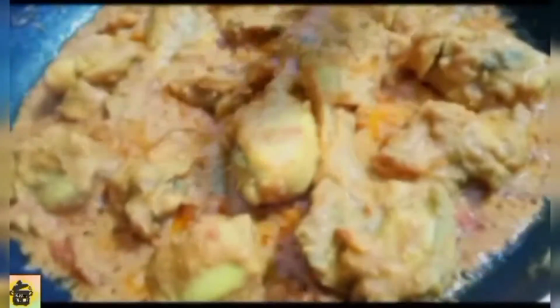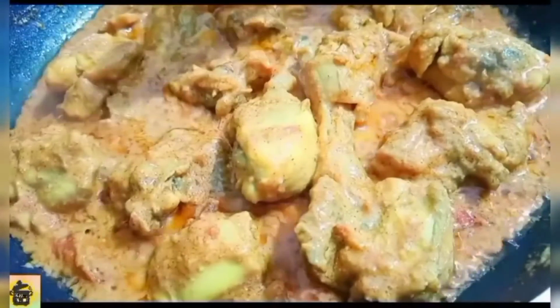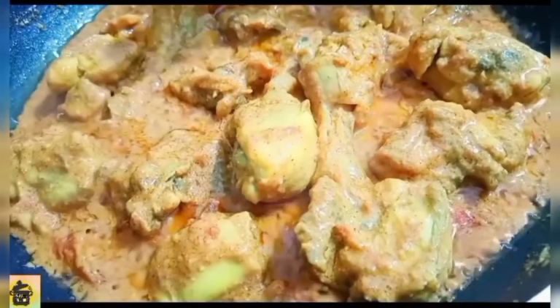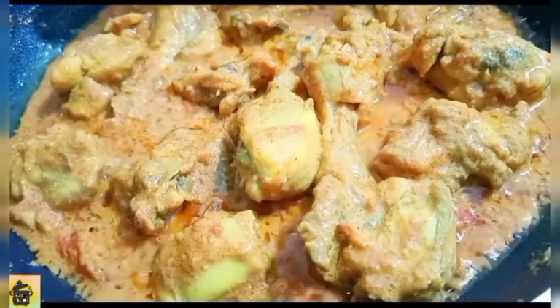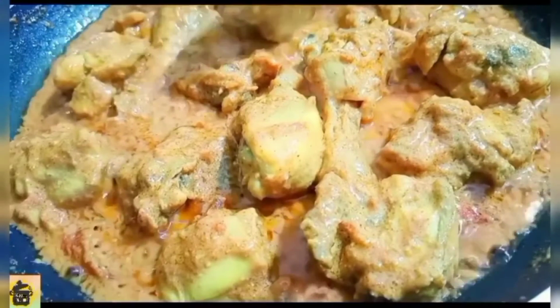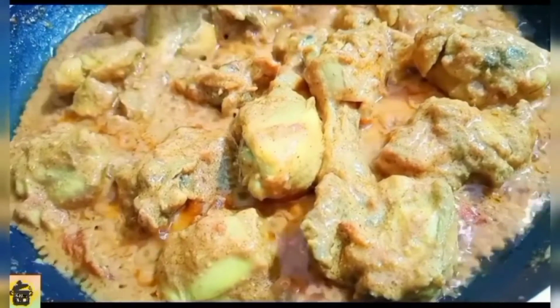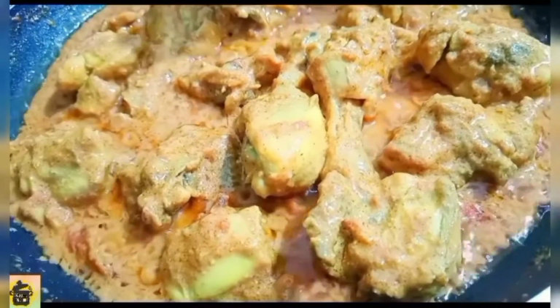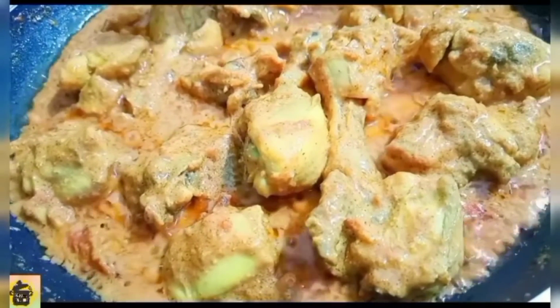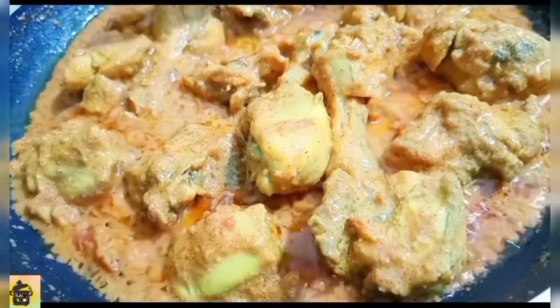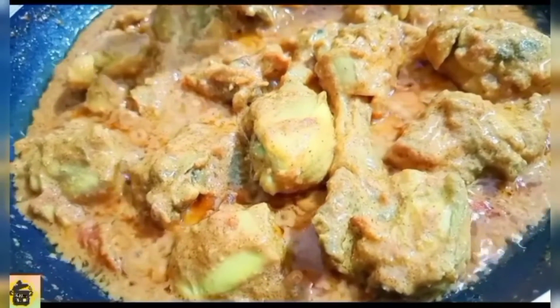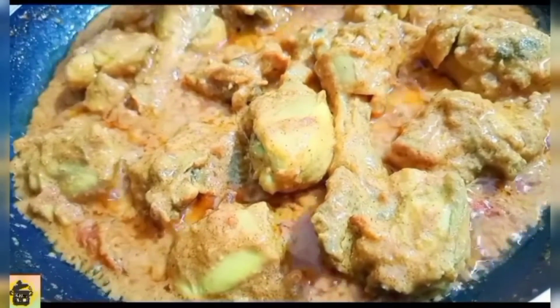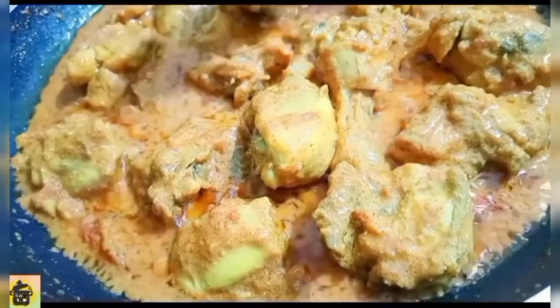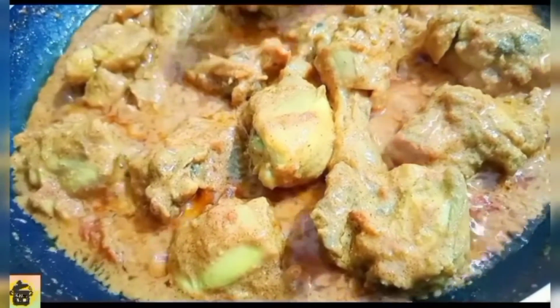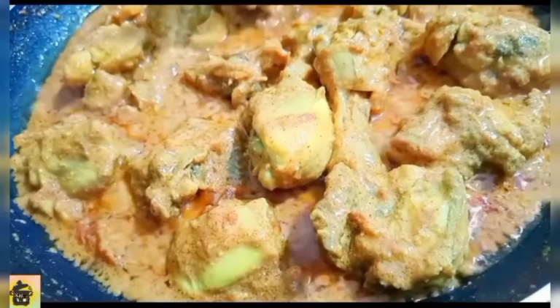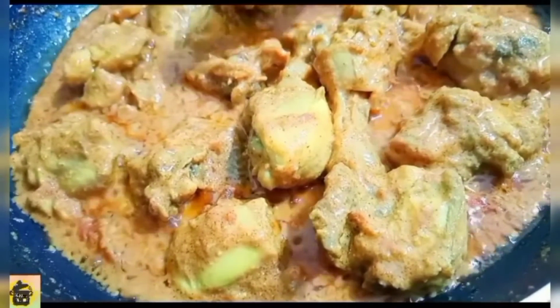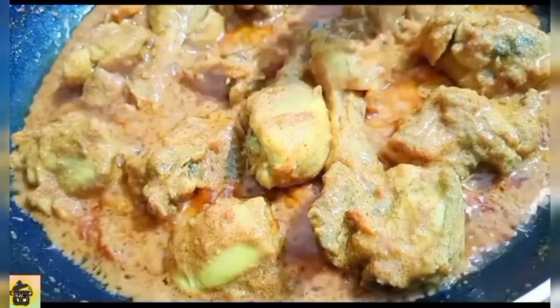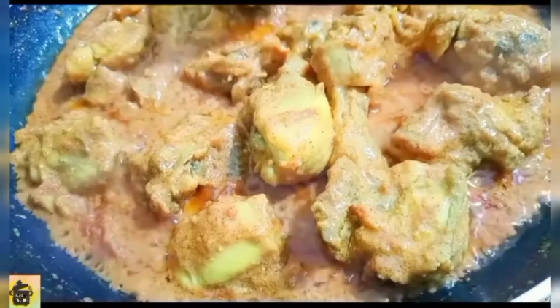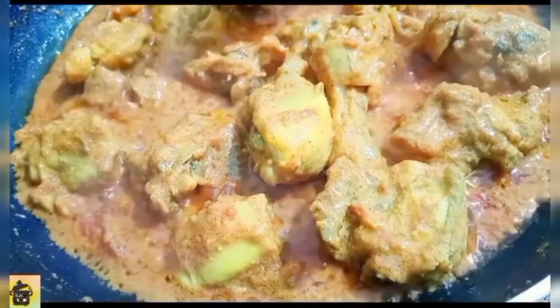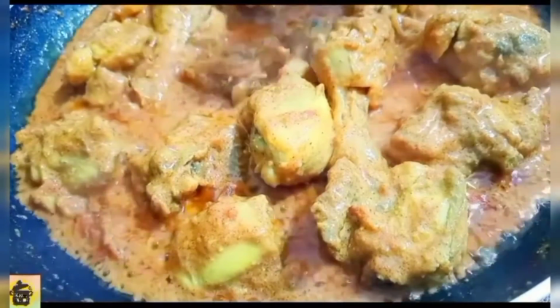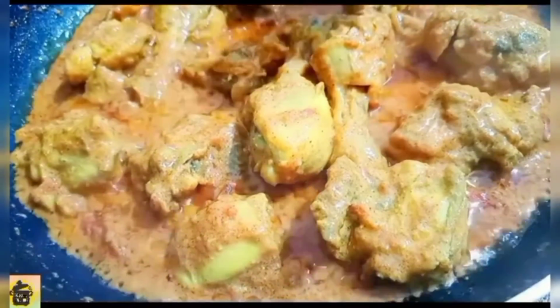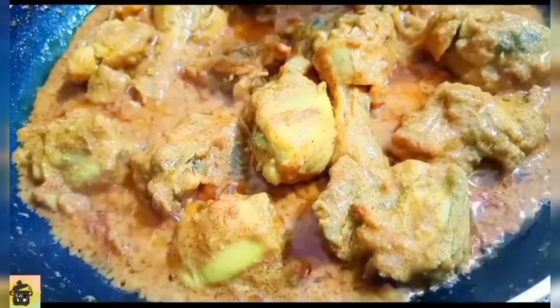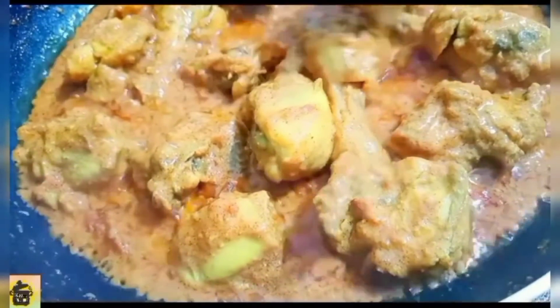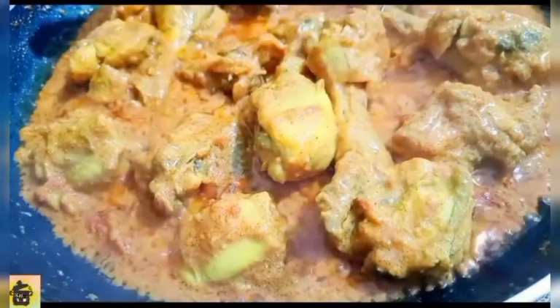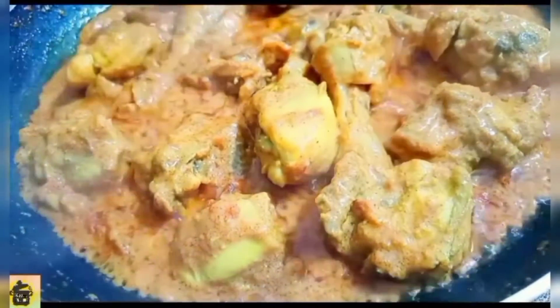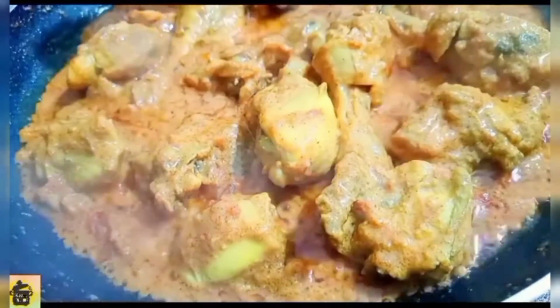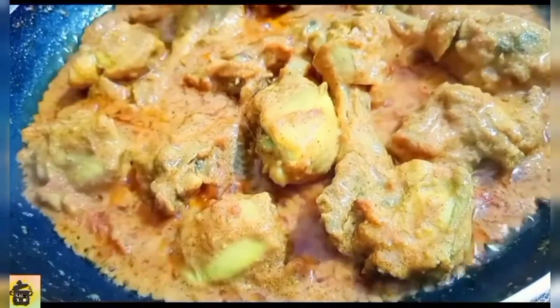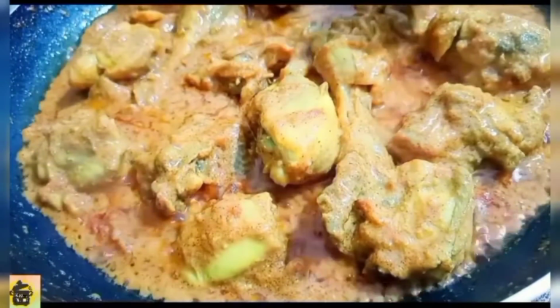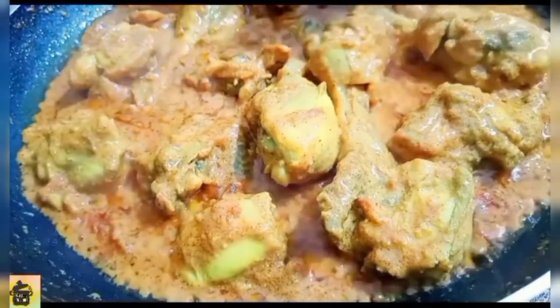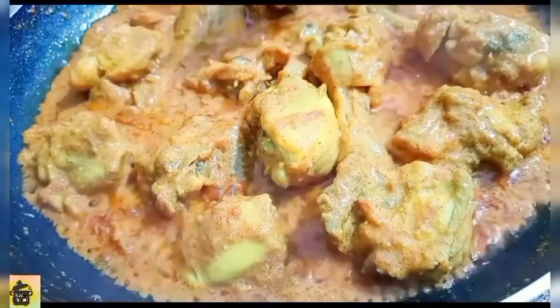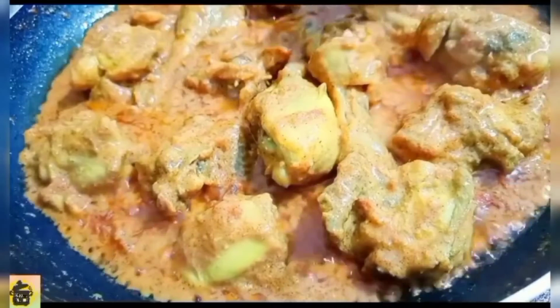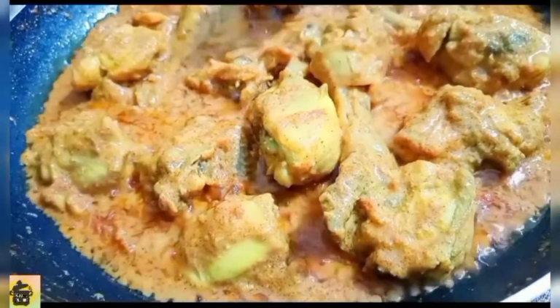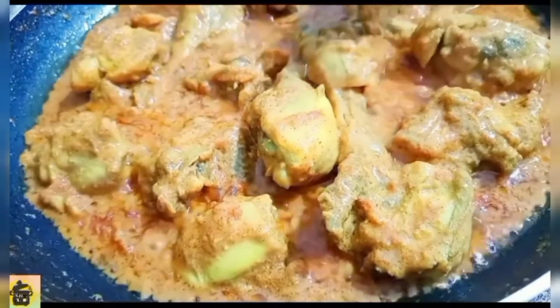We have got cheese and tomato, cream — and my chicken is ready. I have got half a cup, and you will want half a cup as well.